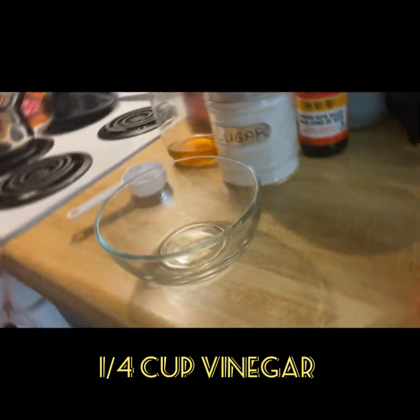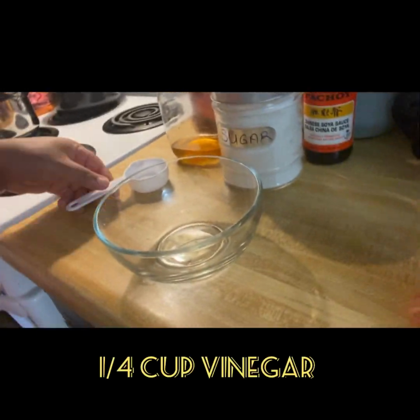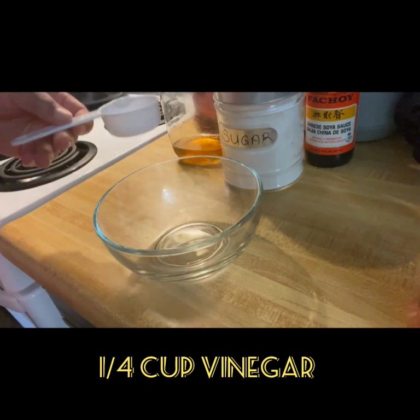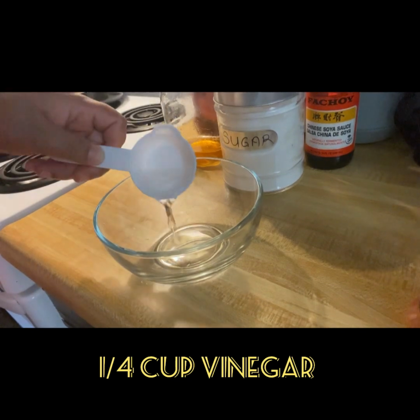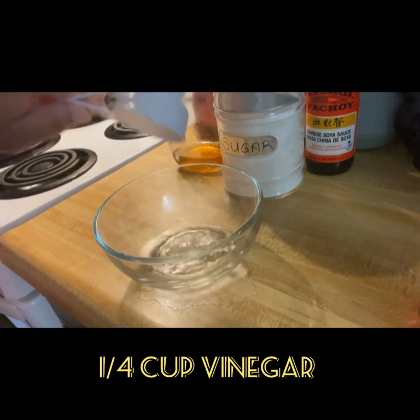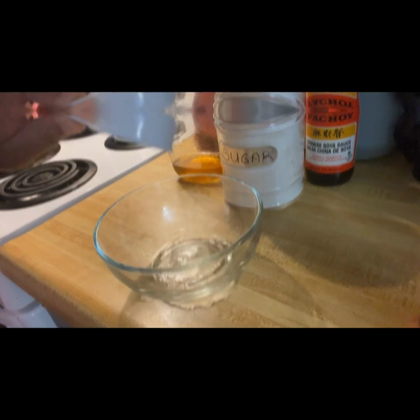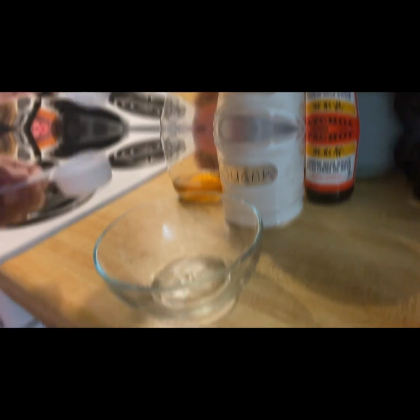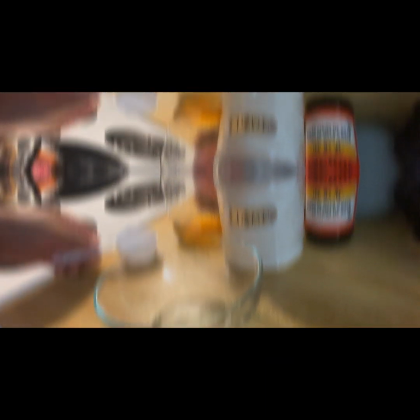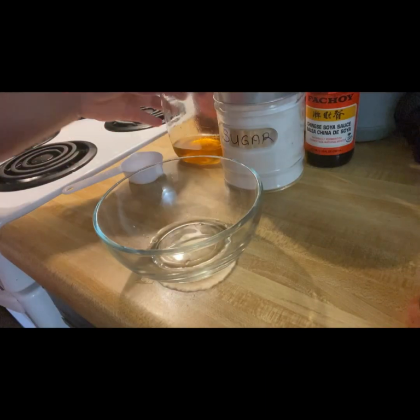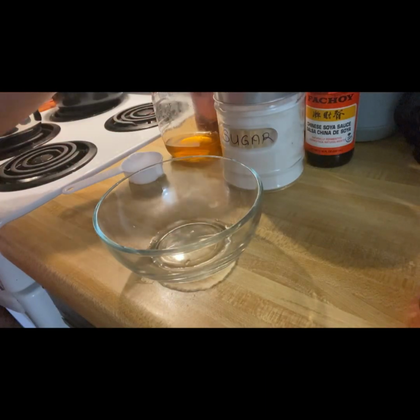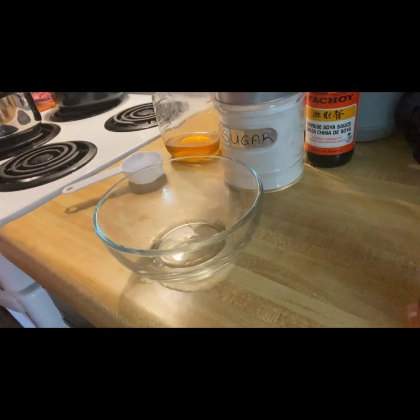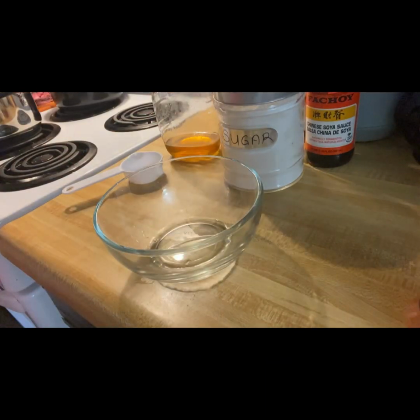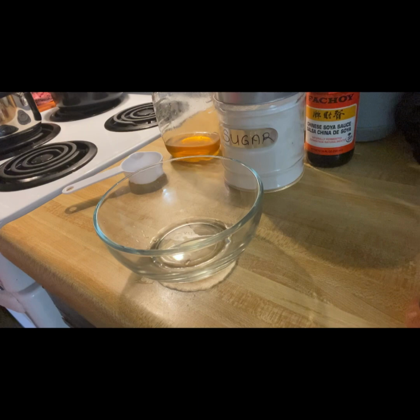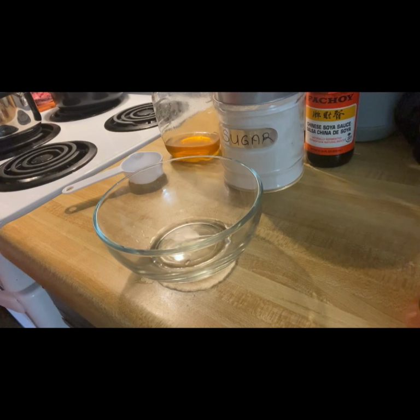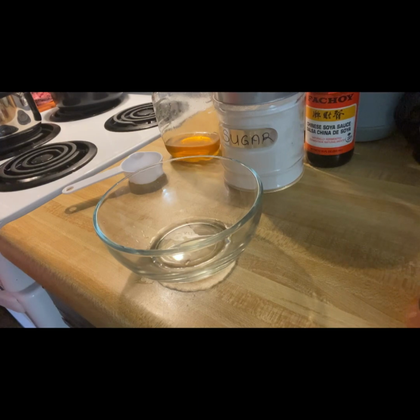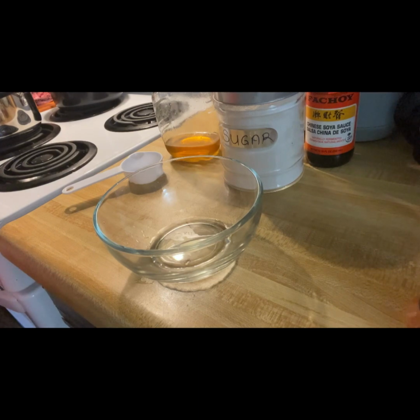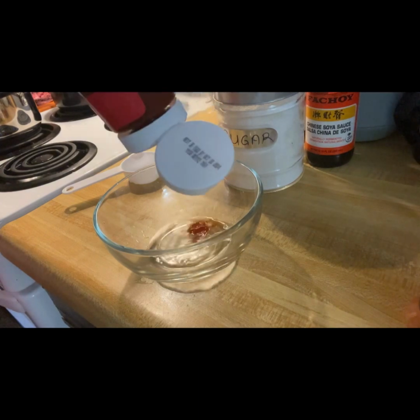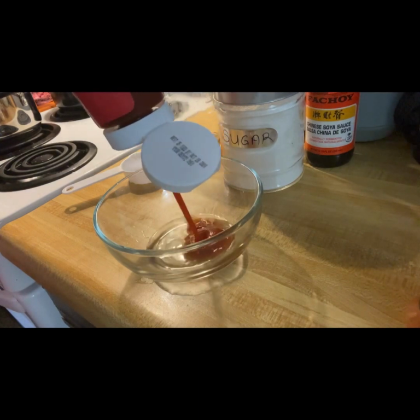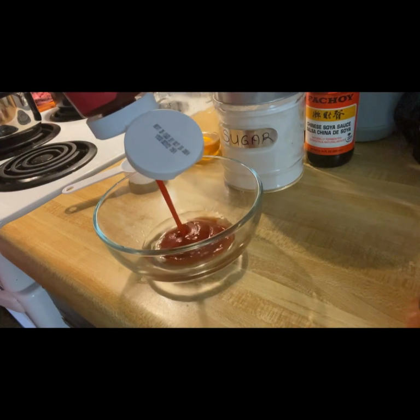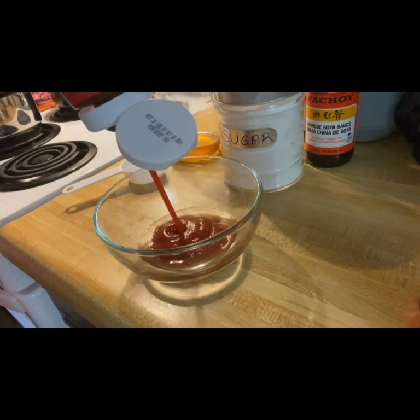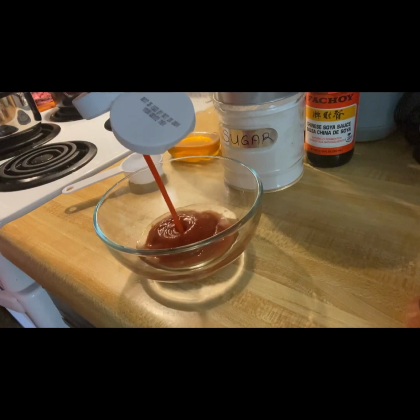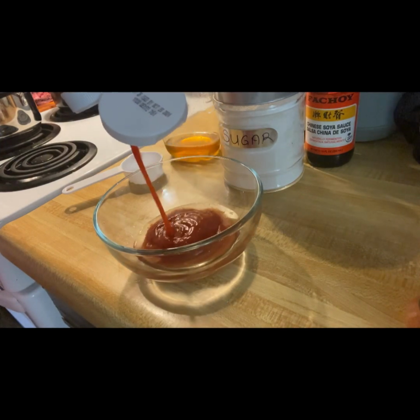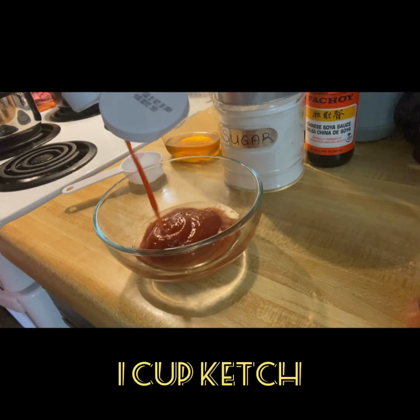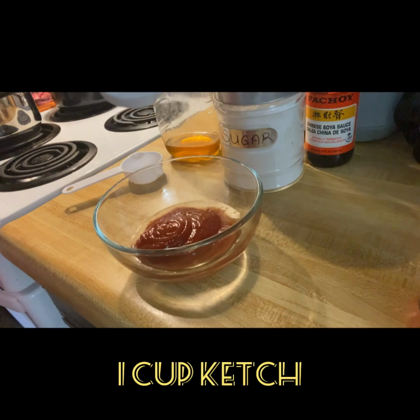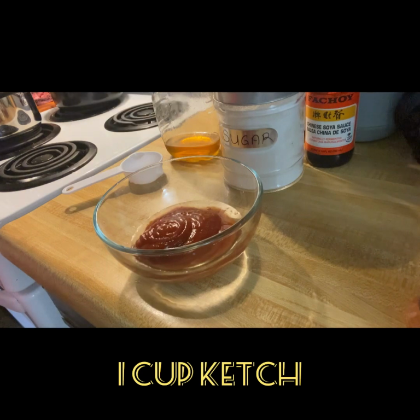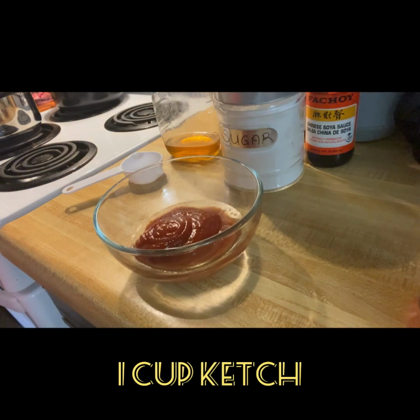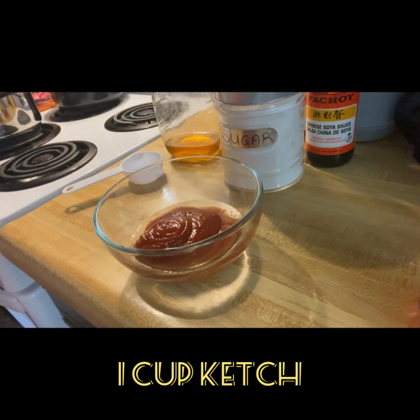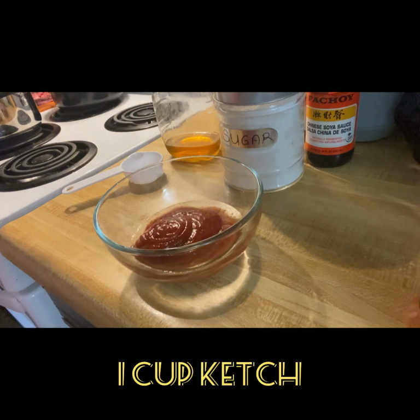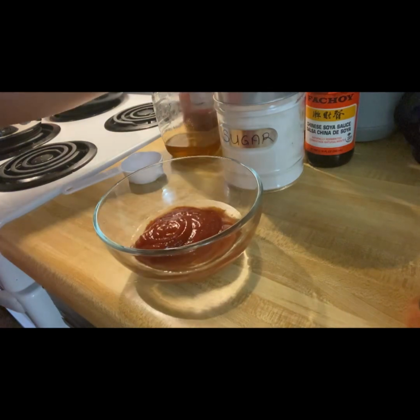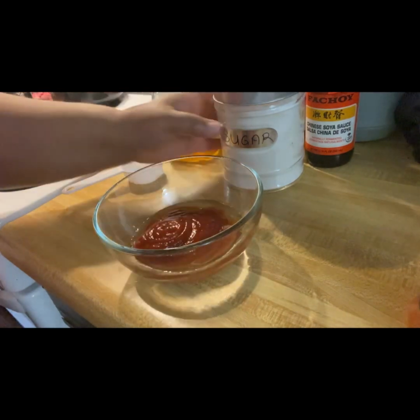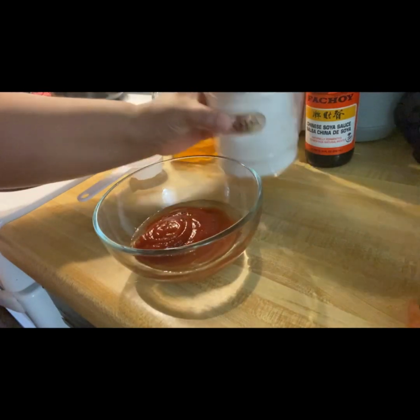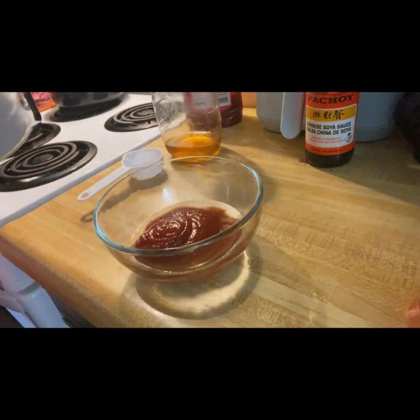I will now go ahead and make my barbecue sauce from scratch. You can use store-bought barbecue sauce if you like, but I know how to make mine so I usually make it from scratch.